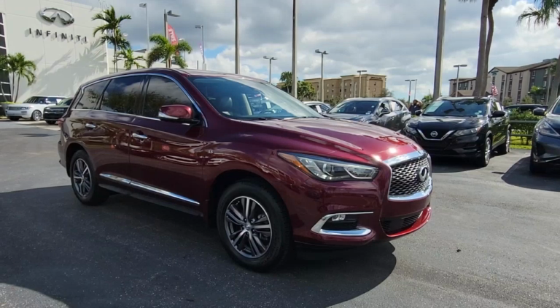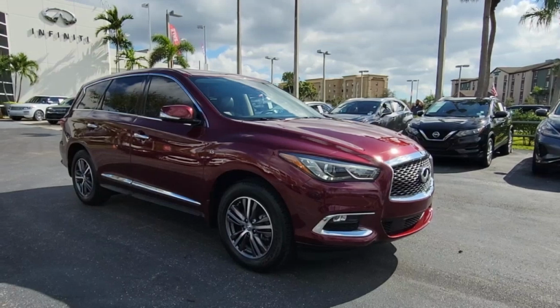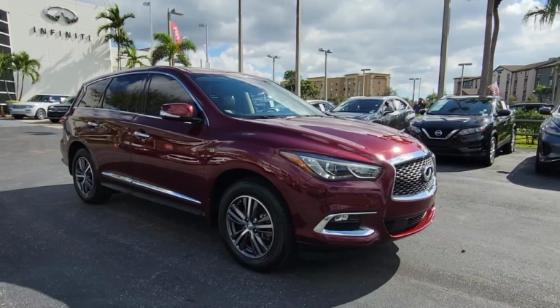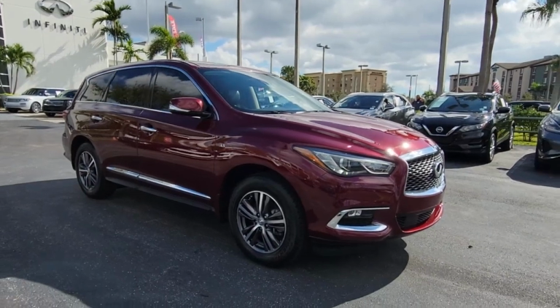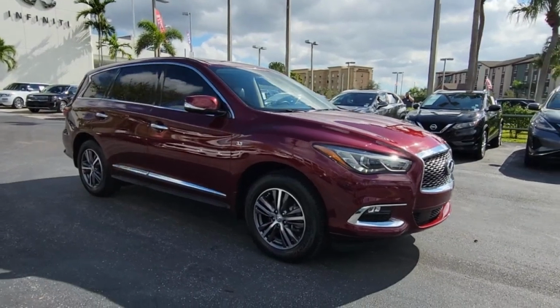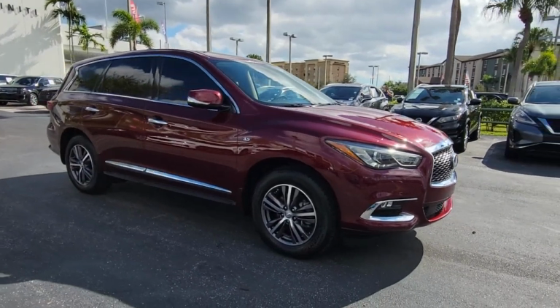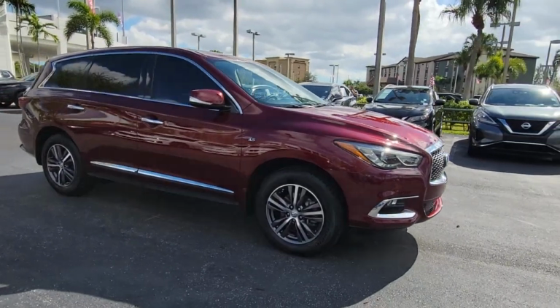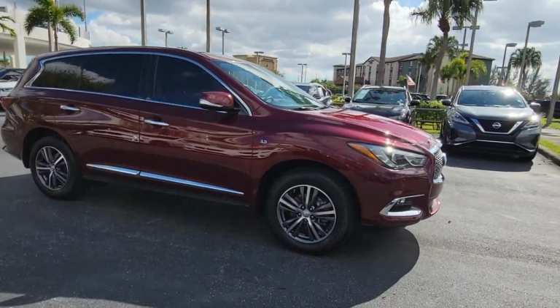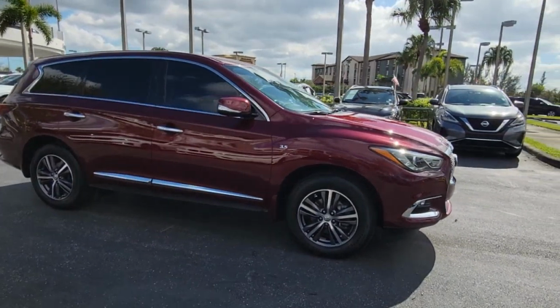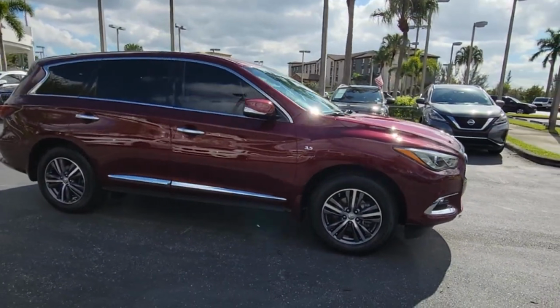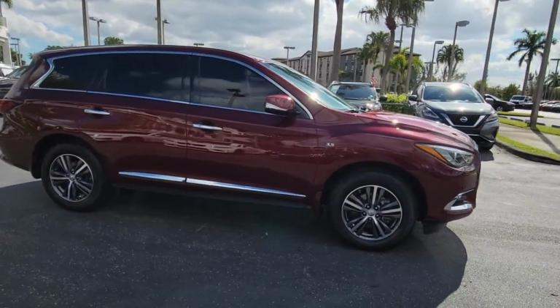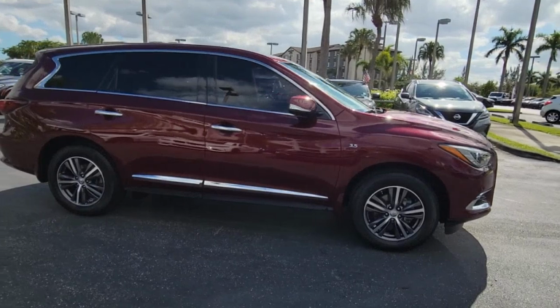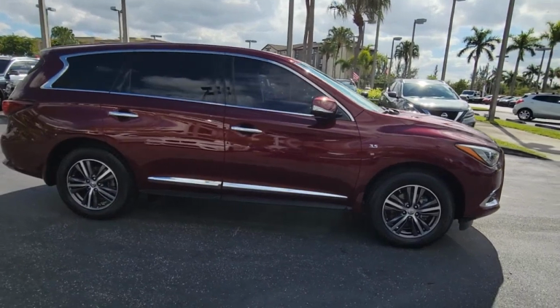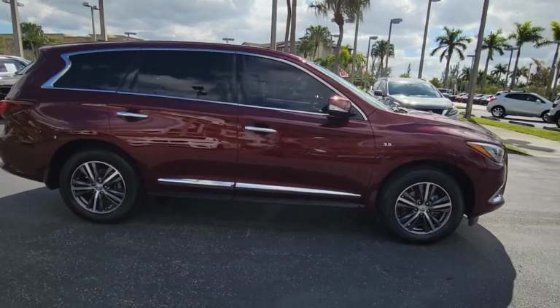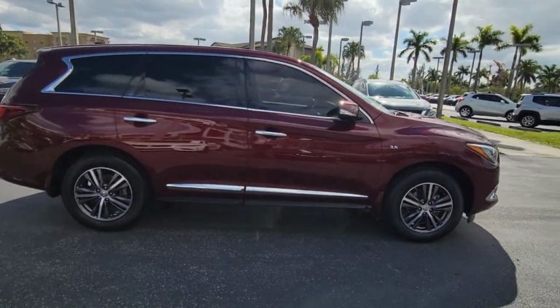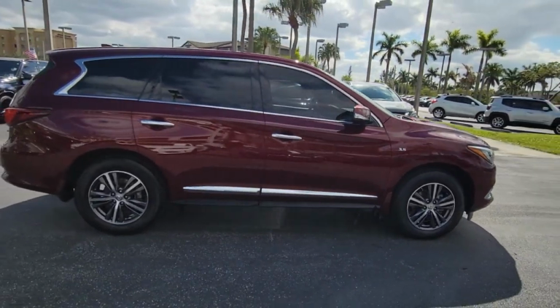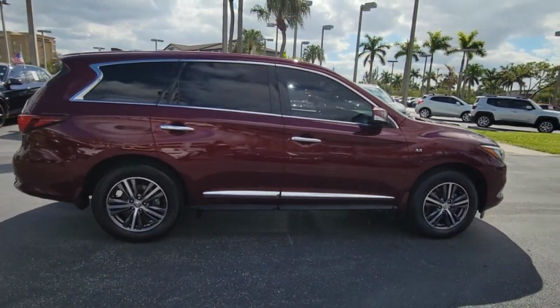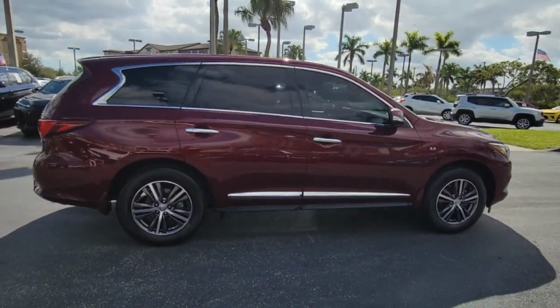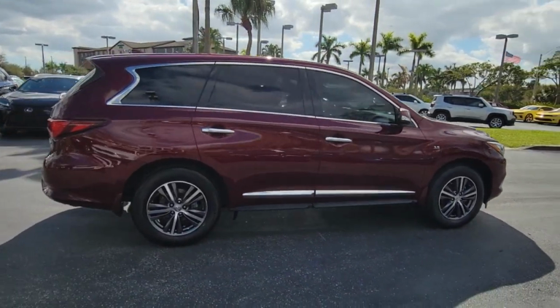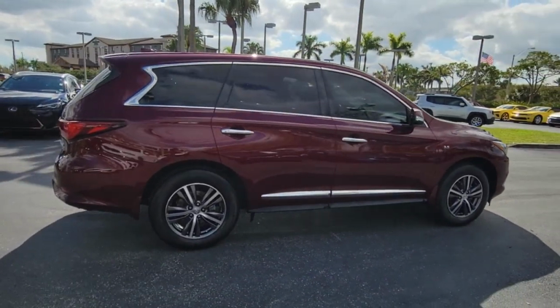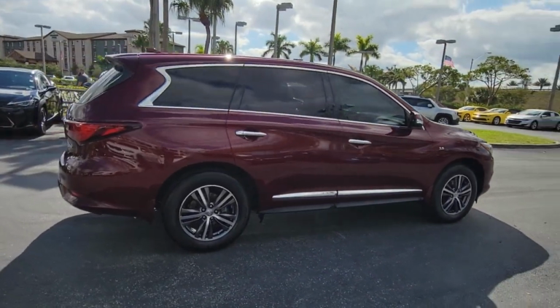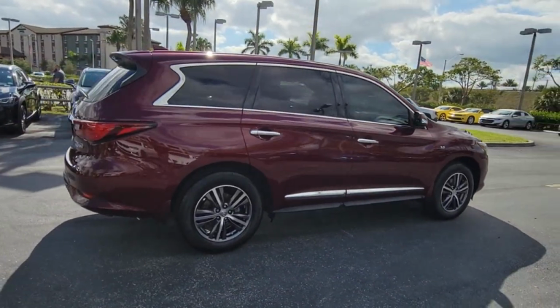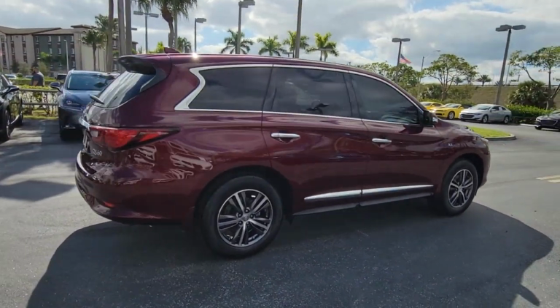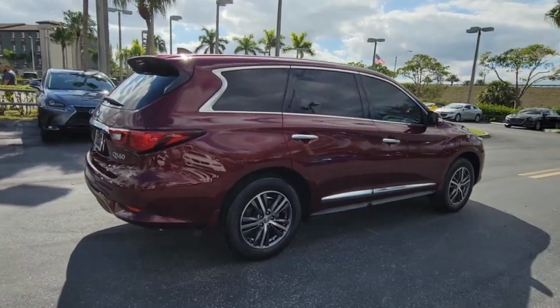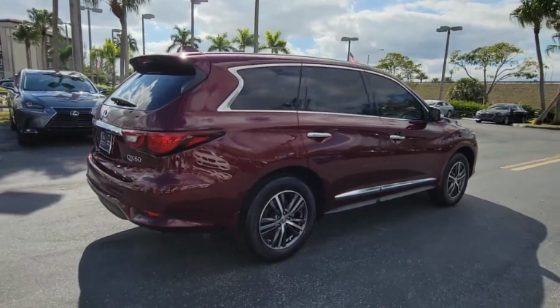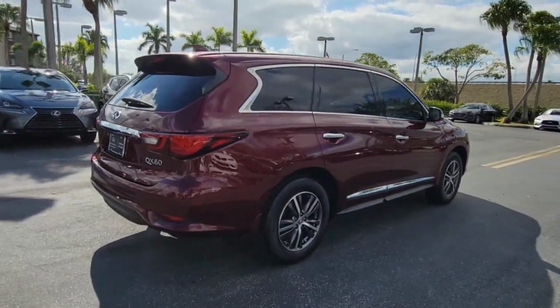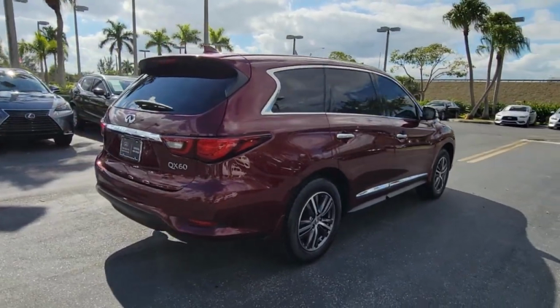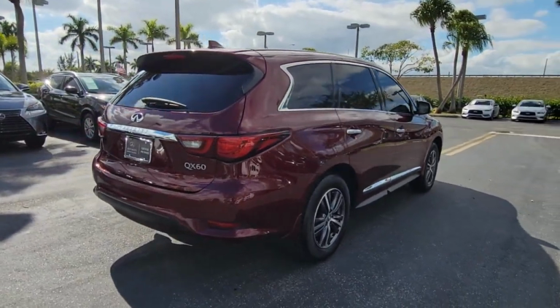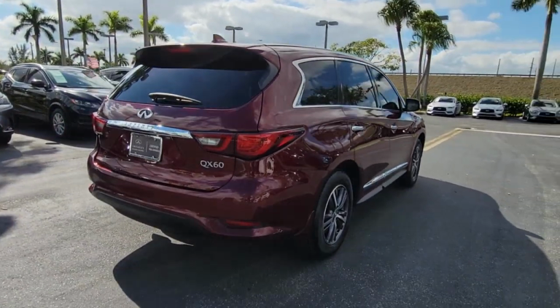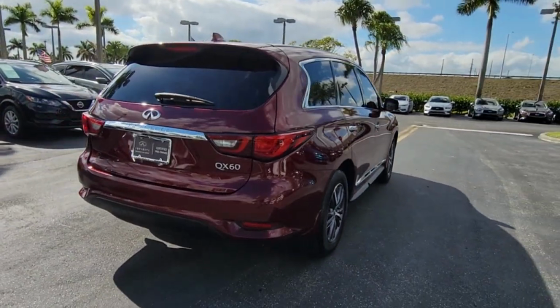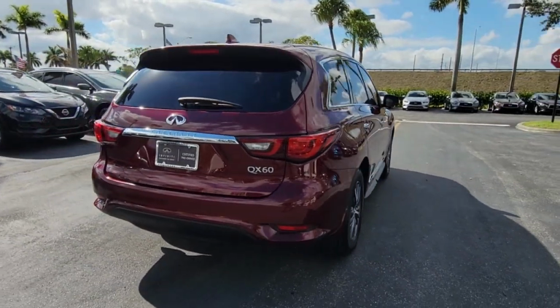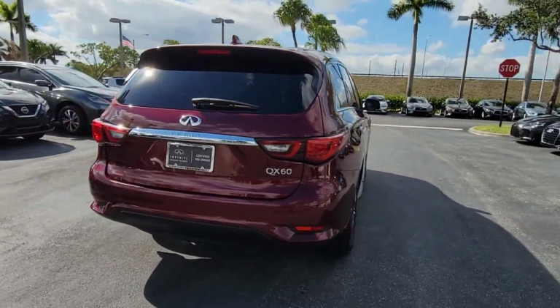Look no further than the 2019 Infiniti QX60. With less than 30,000 miles on the odometer, this vehicle provides excellent value. Here's a premium SUV that was designed with your family's comfort in mind.